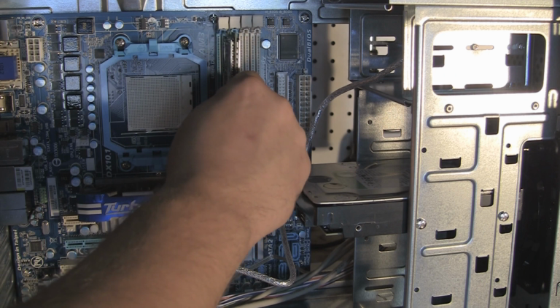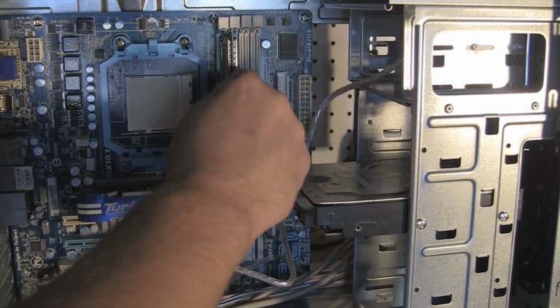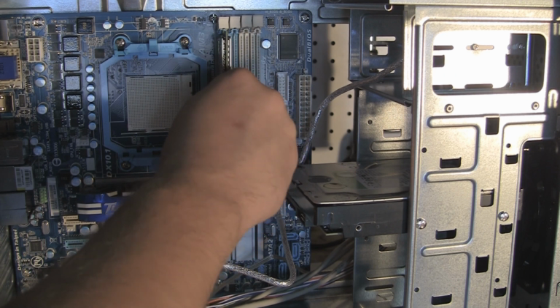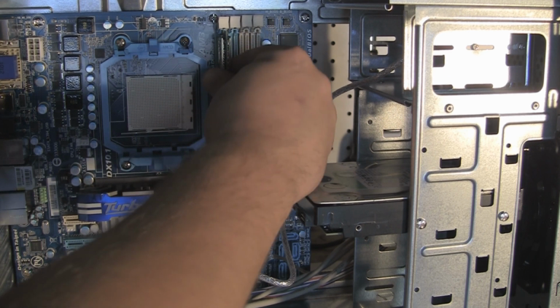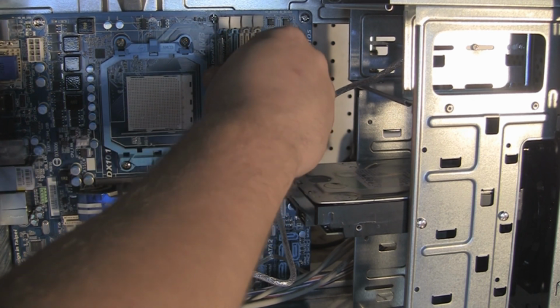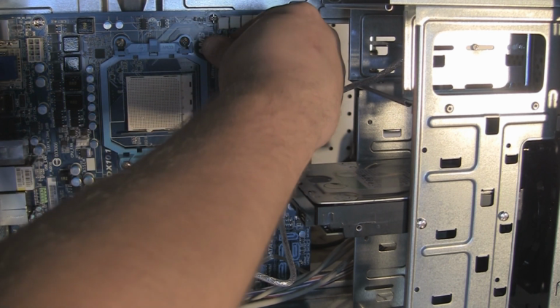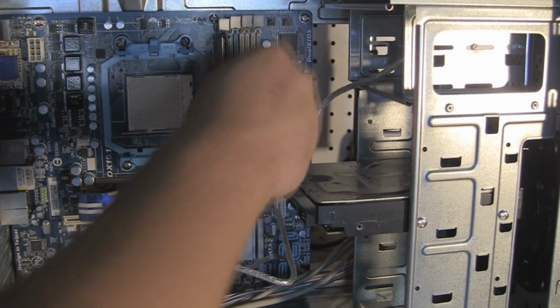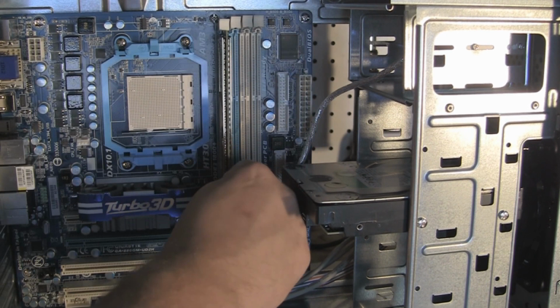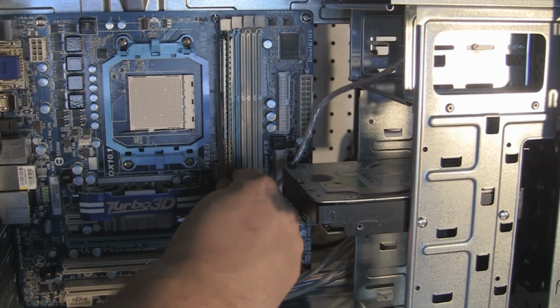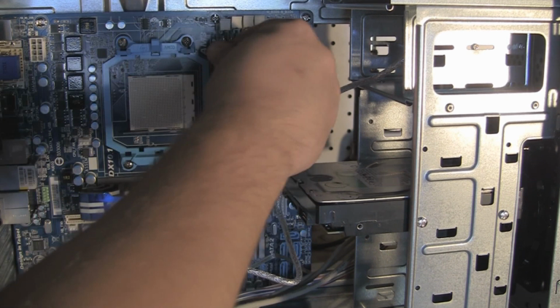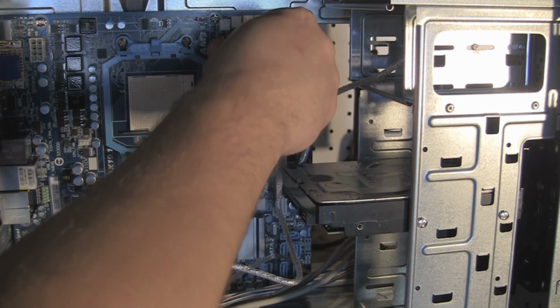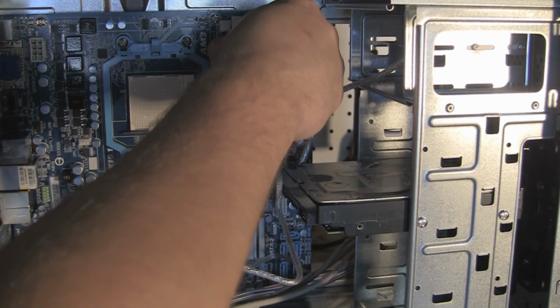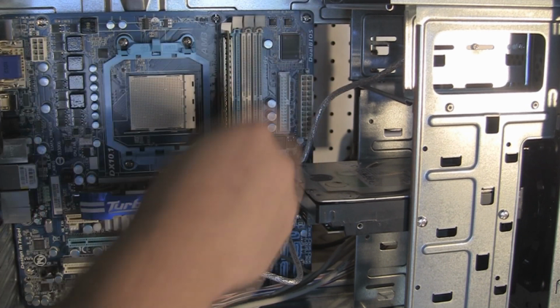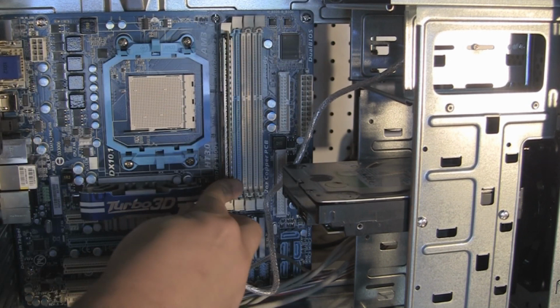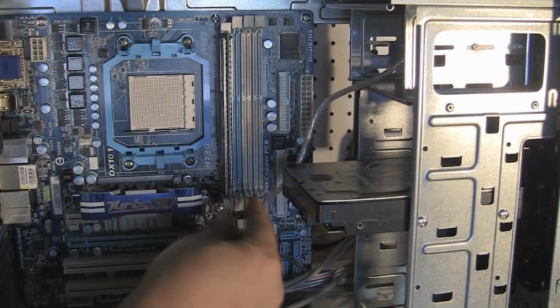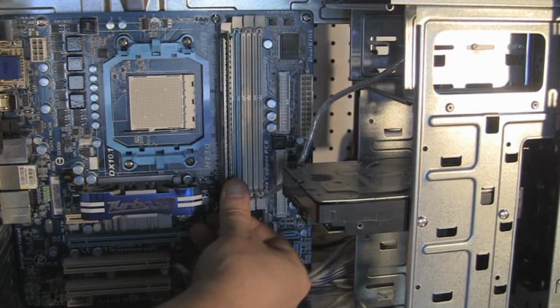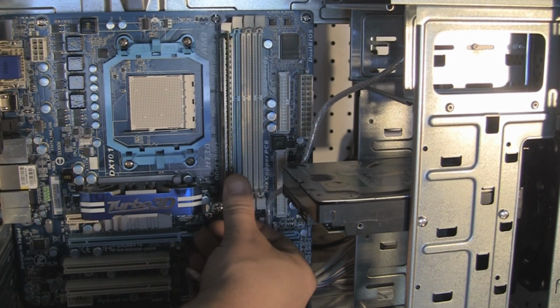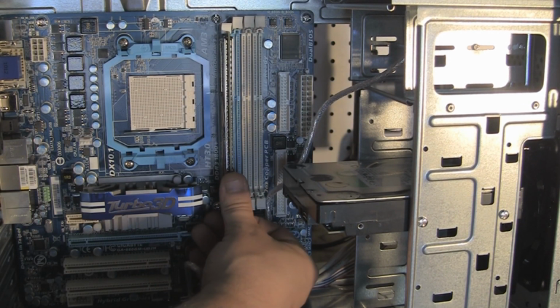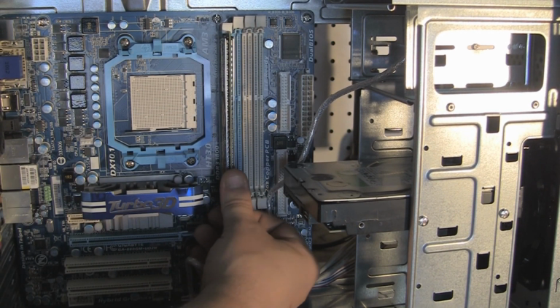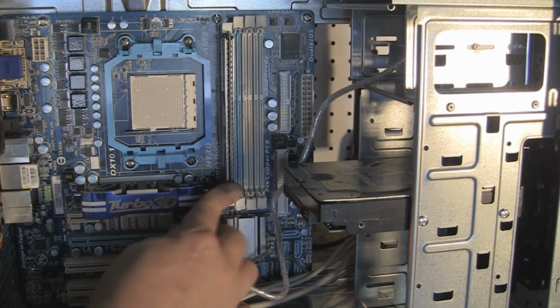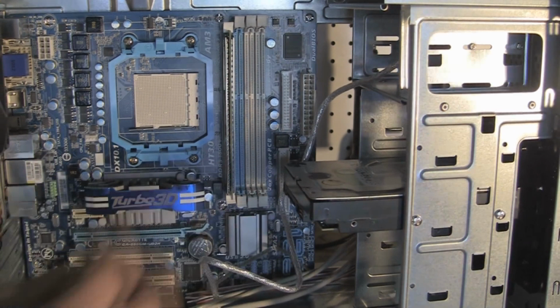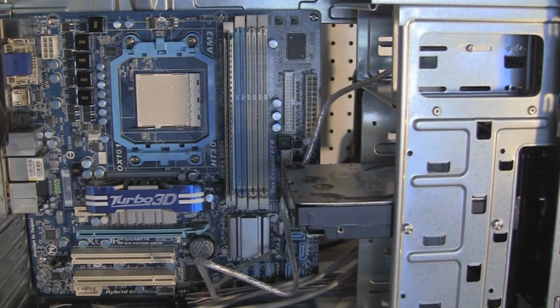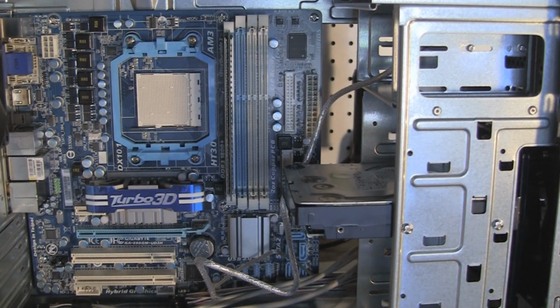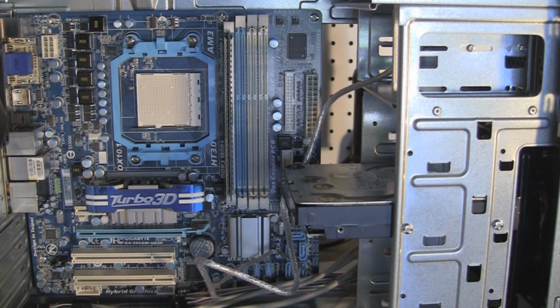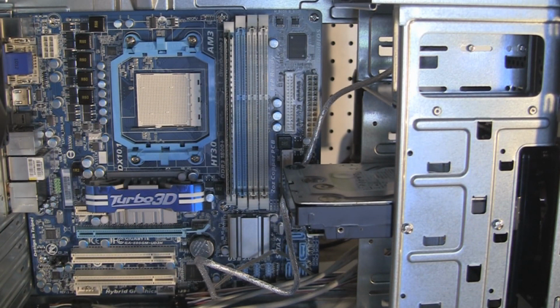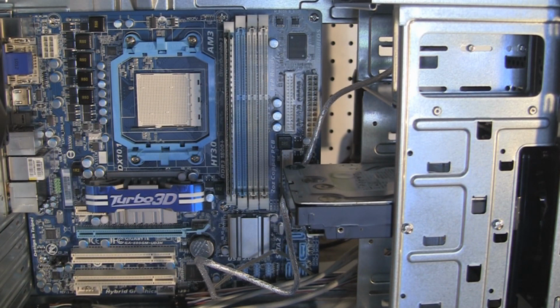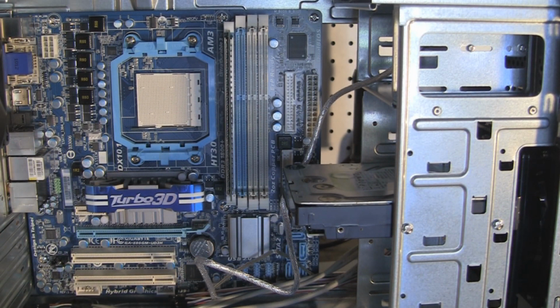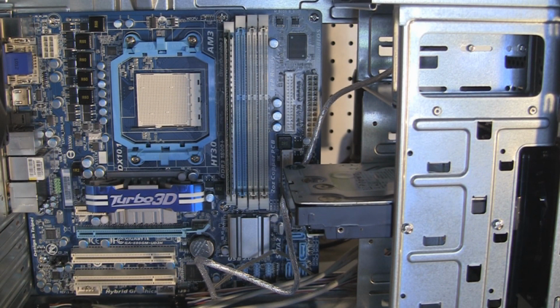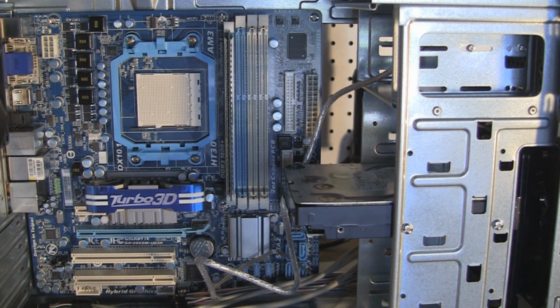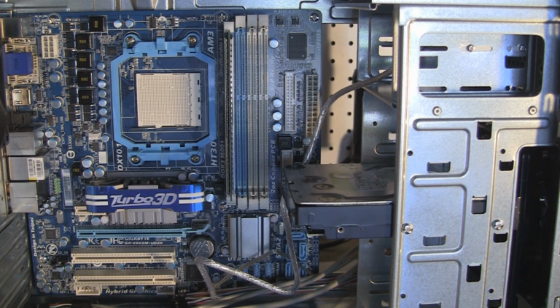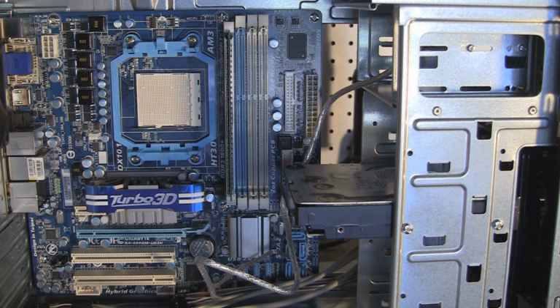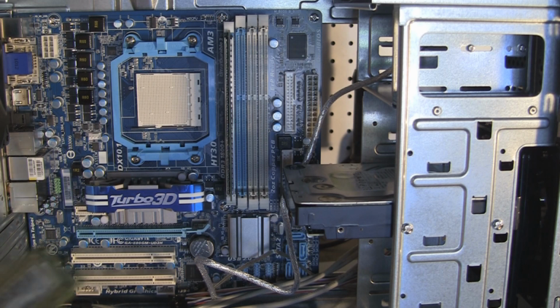It's kind of hard to do because I'm trying to stay out of the way of the camera. Push it in to hear it snap down. There we go — there's one module. Go ahead for the next one here.